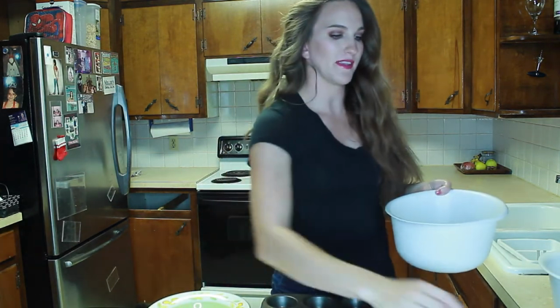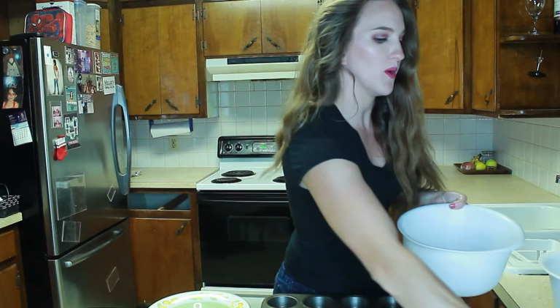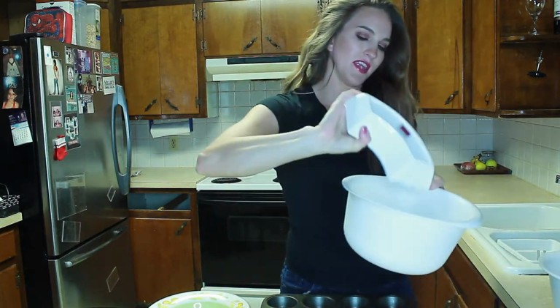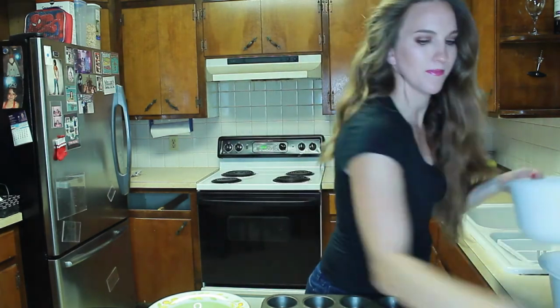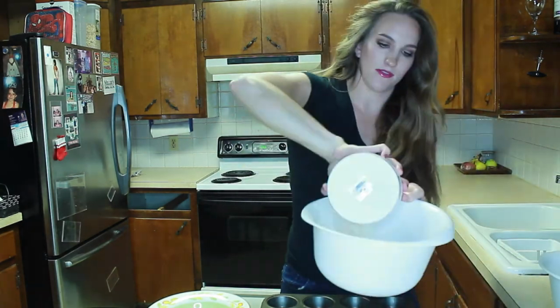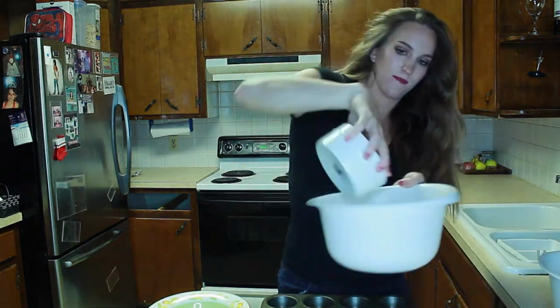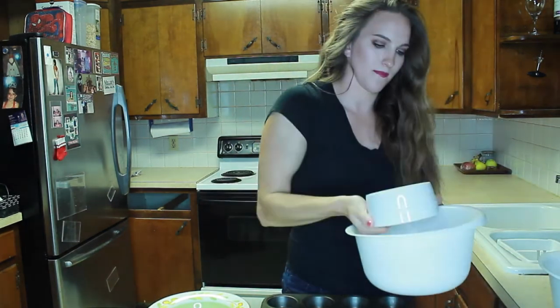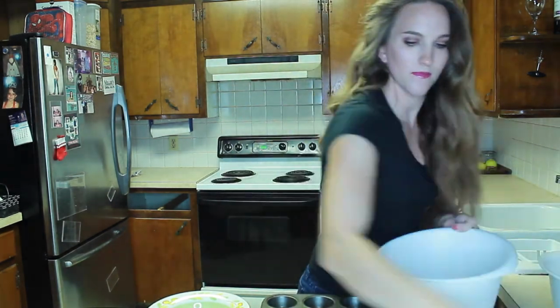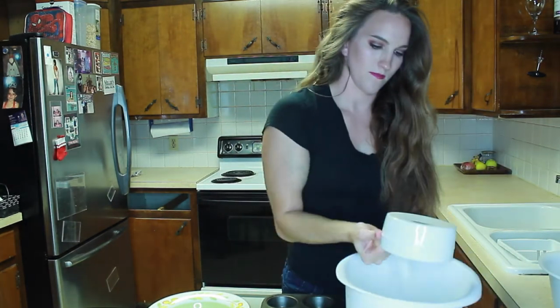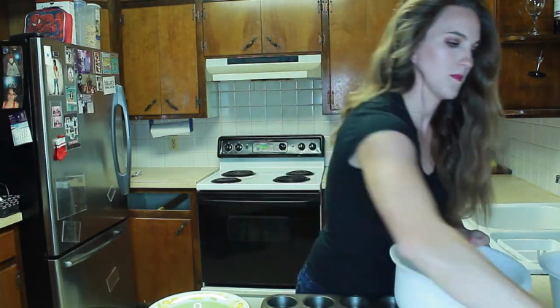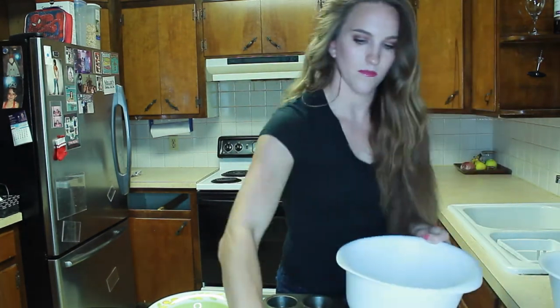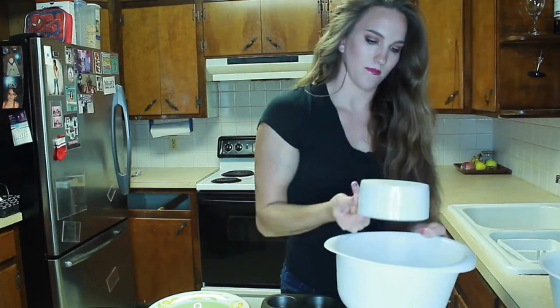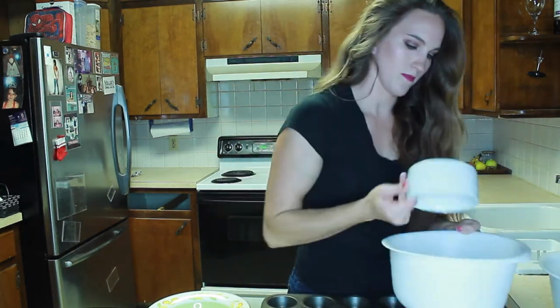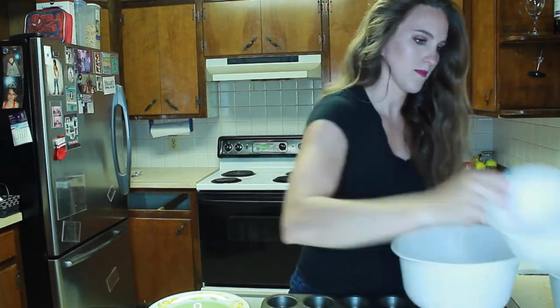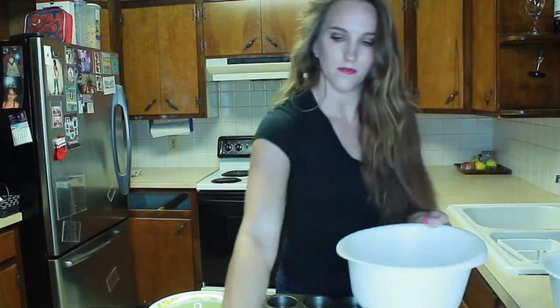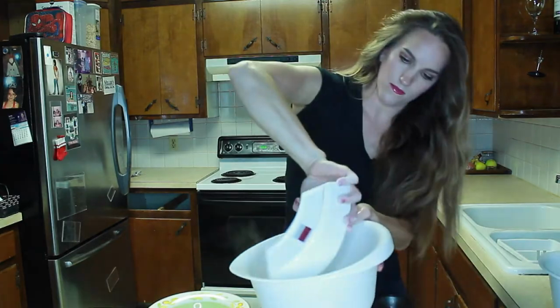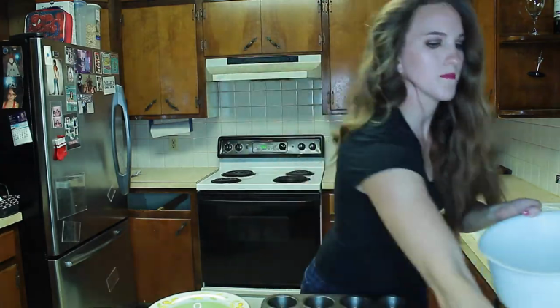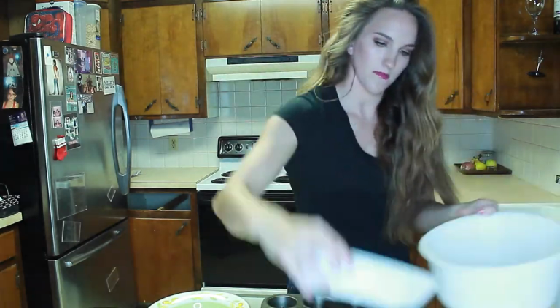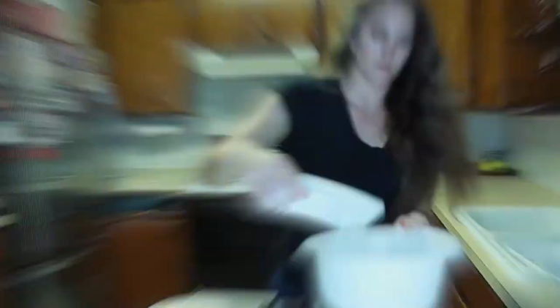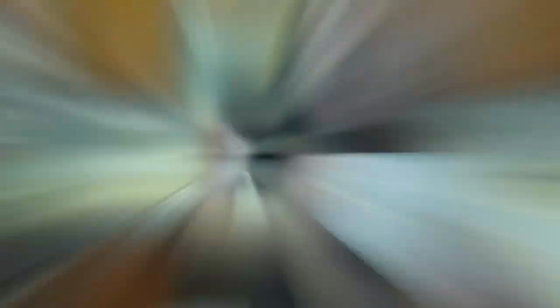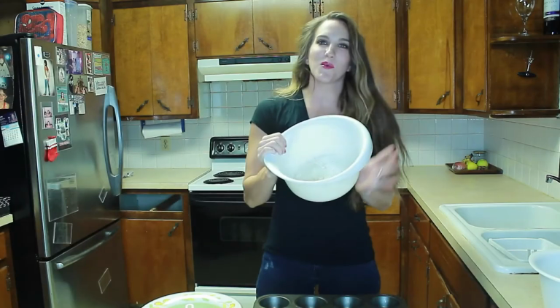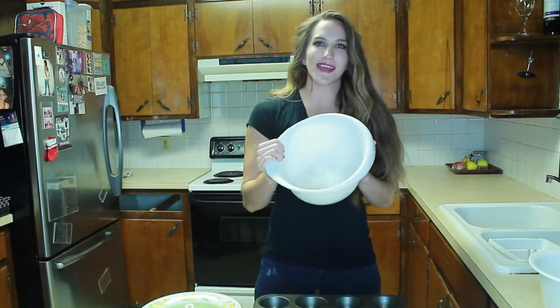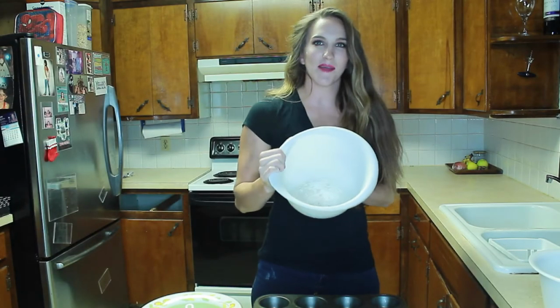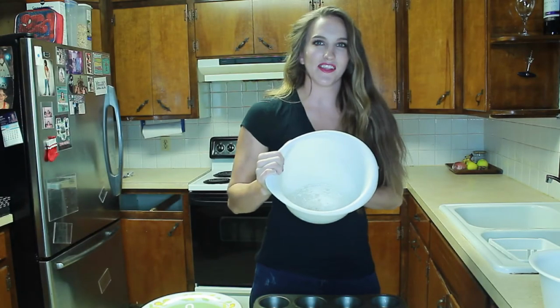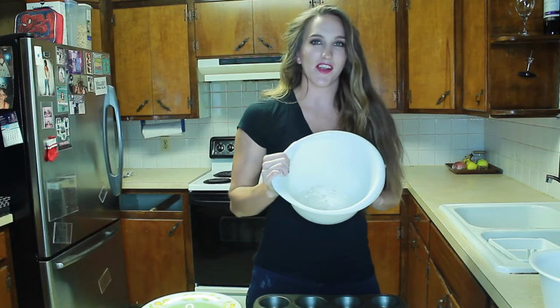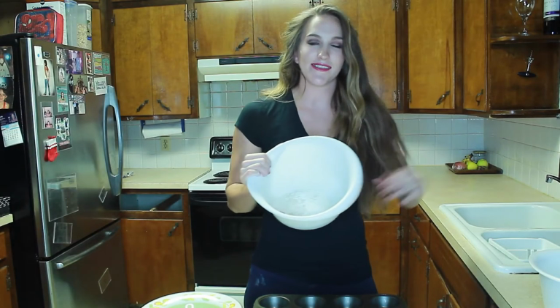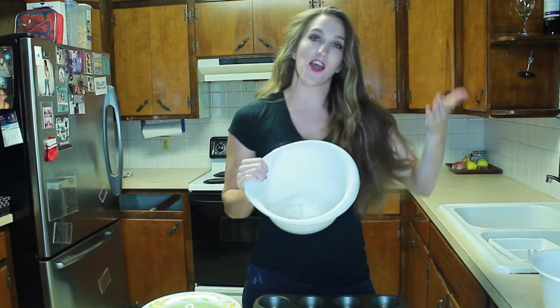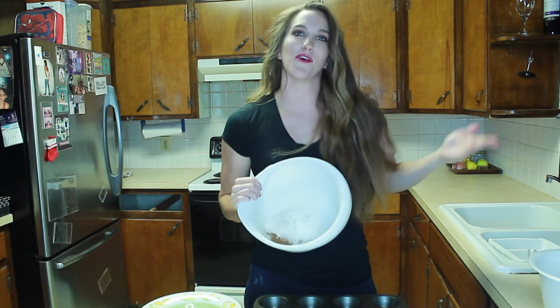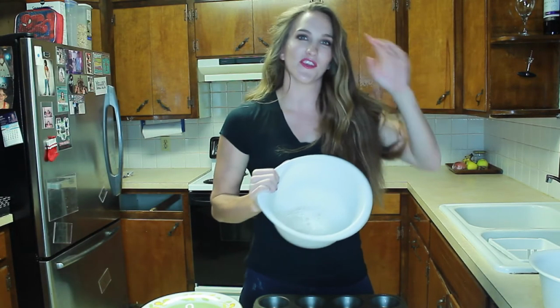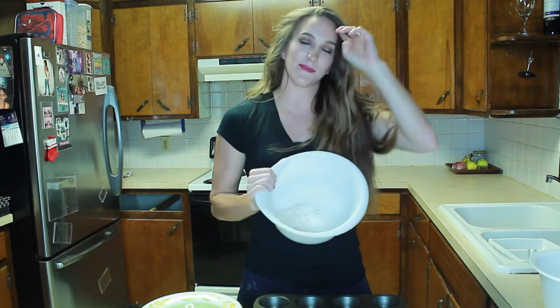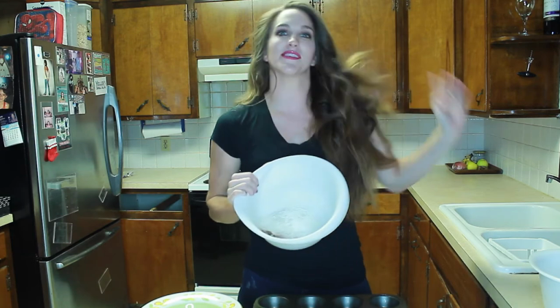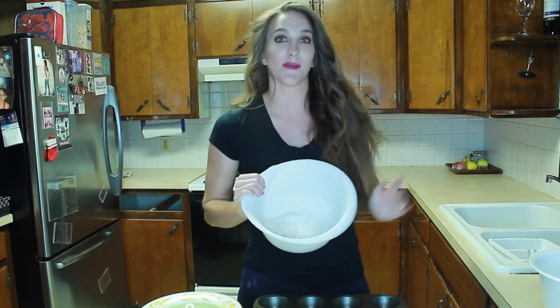The next step is to take all of the dry ingredients and pour them into your mixing bowl. Once you get done combining the dry ingredients — and getting off the phone with your husband who is interrupting your video — you are going to go in with a separate bowl and combine the wet ingredients.